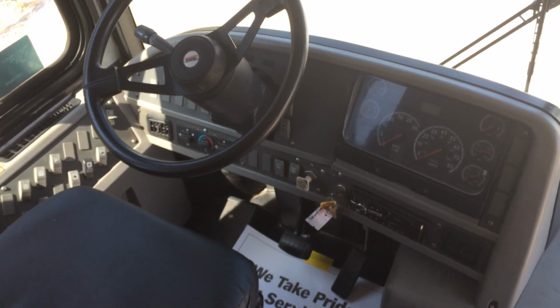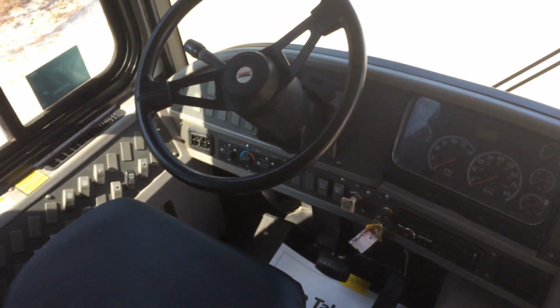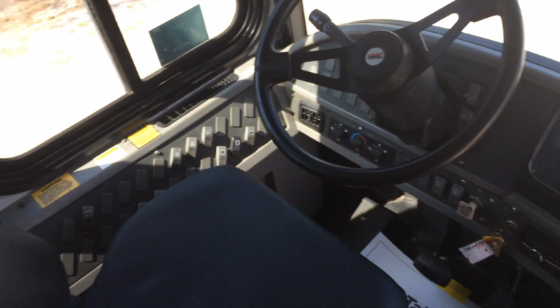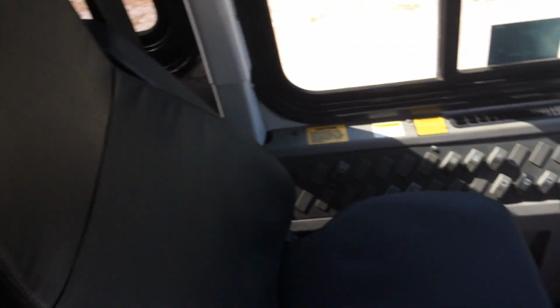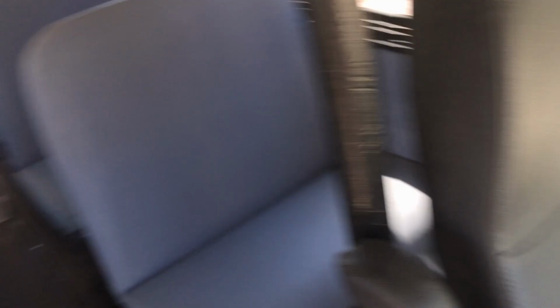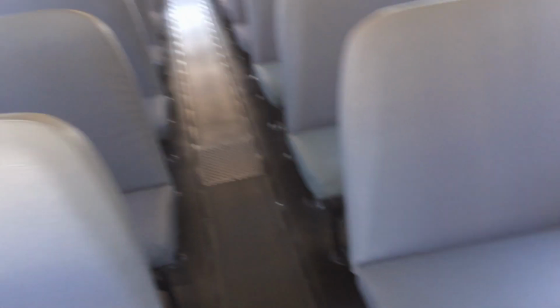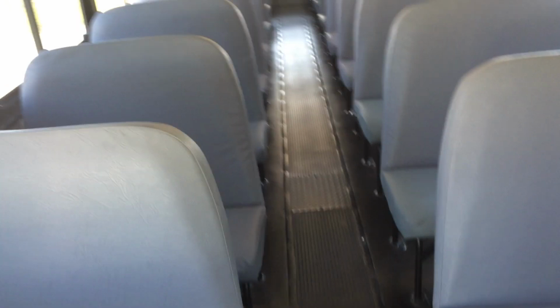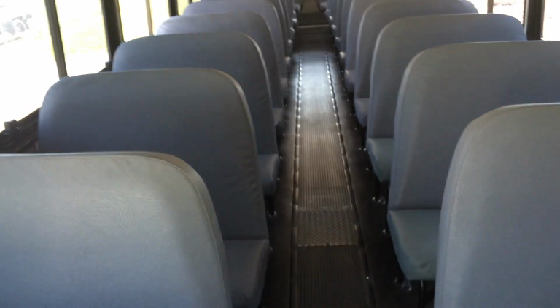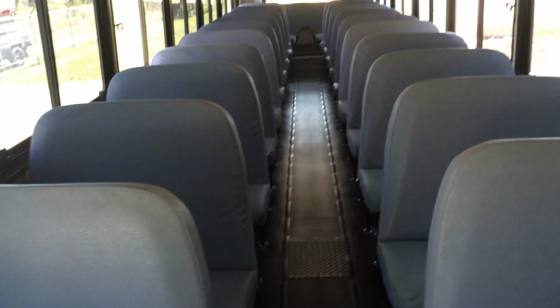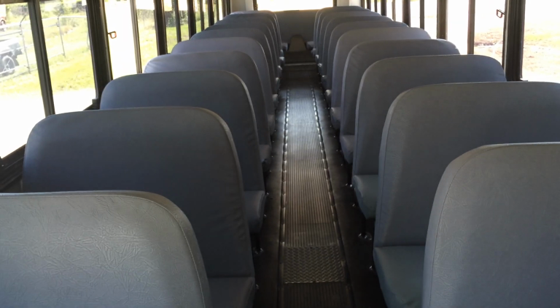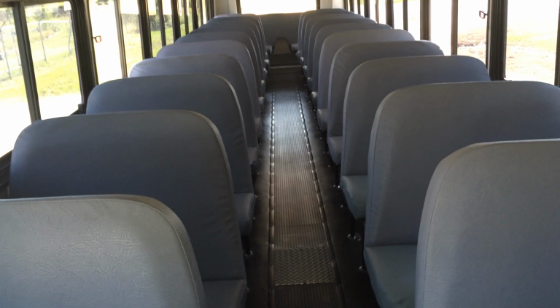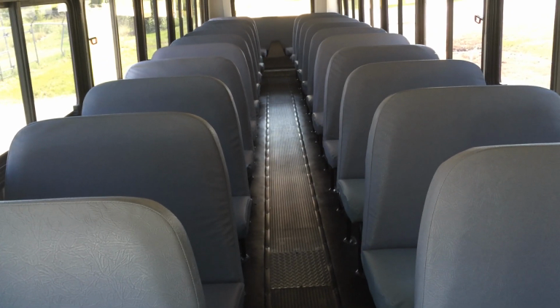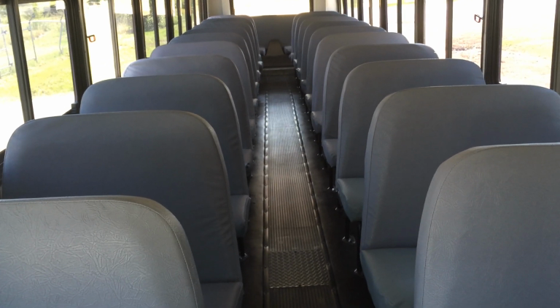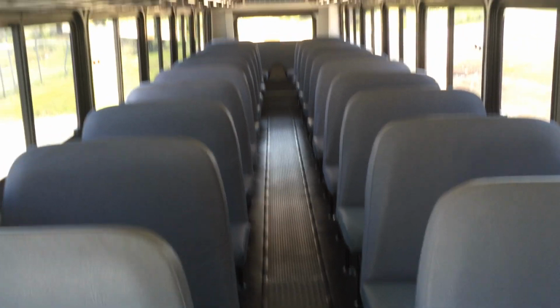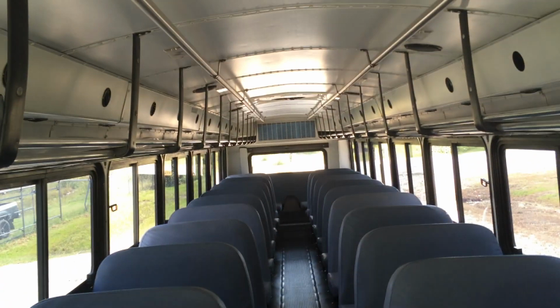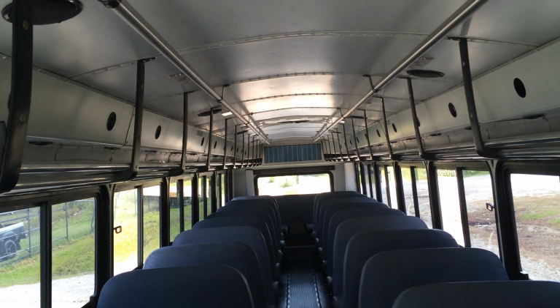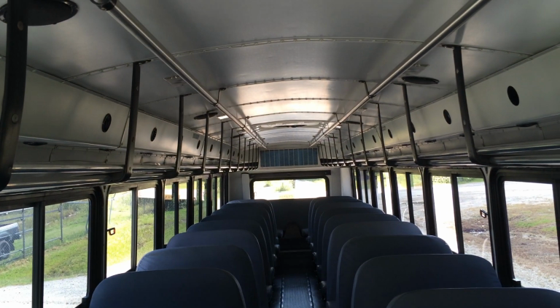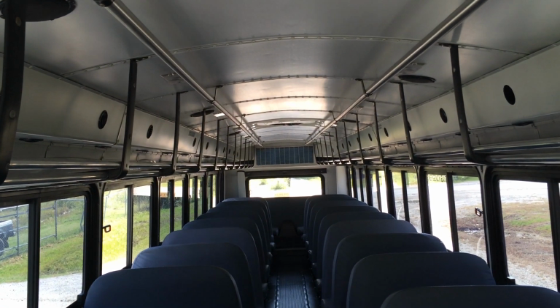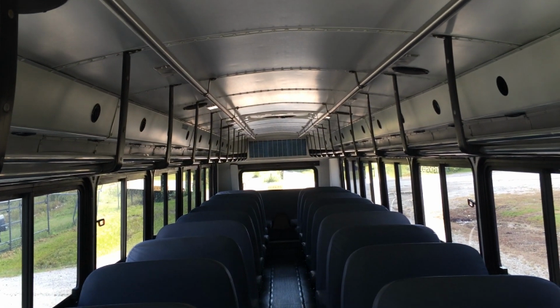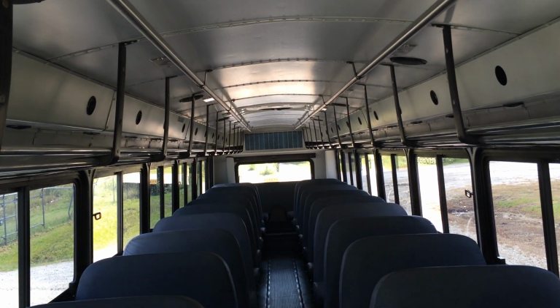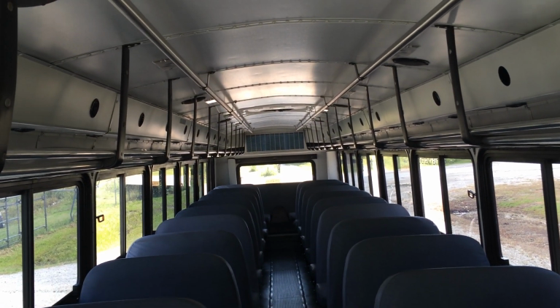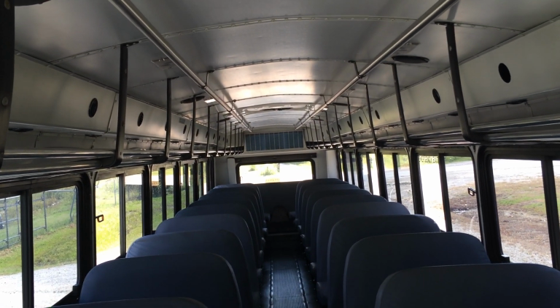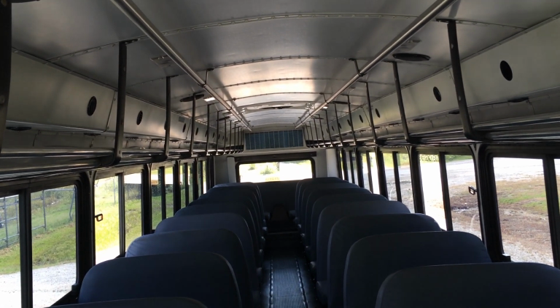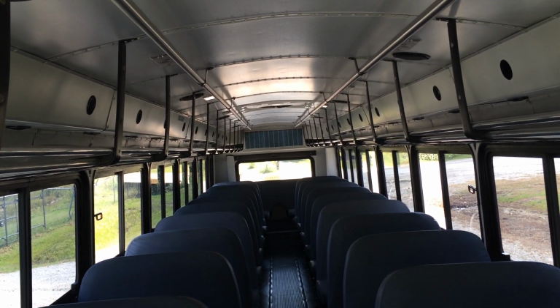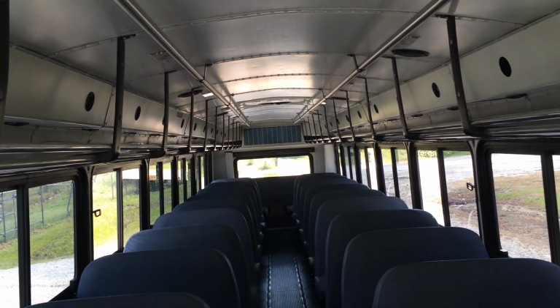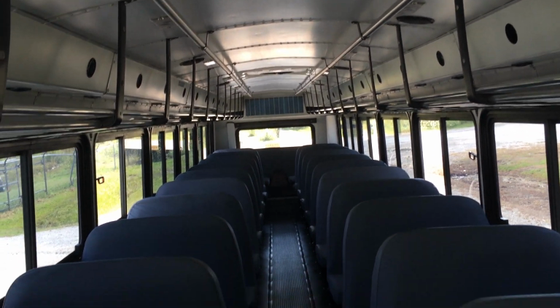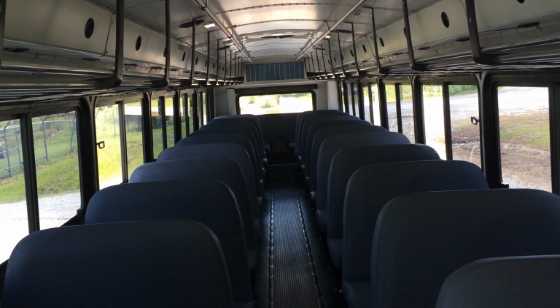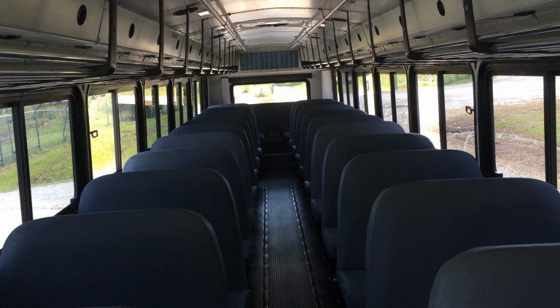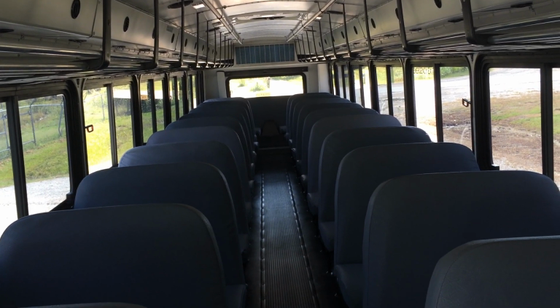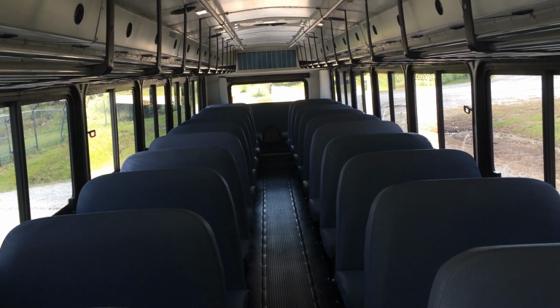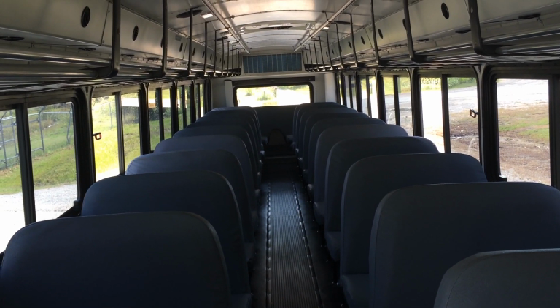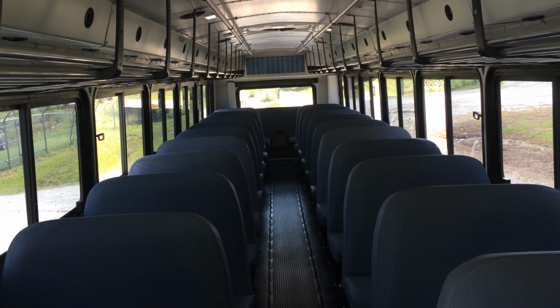Our activity buses come with the standard bench seats or with activity seats. We also can offer additional luggage racks. Some of our buses even have pass-through luggage.